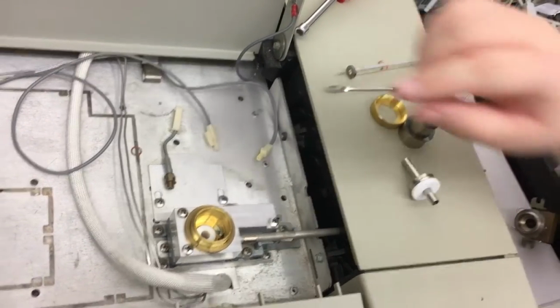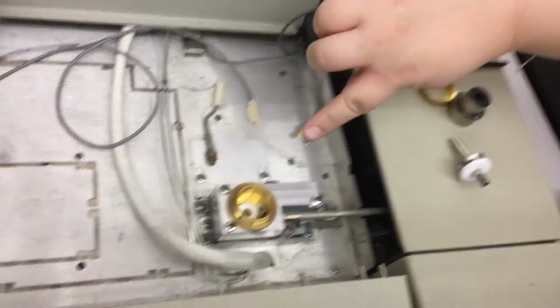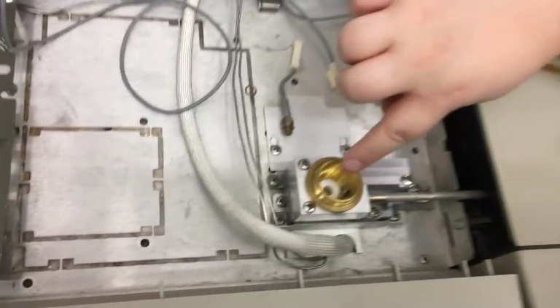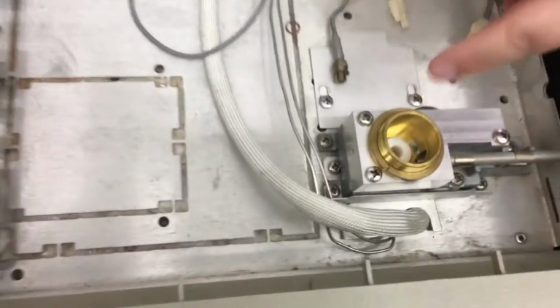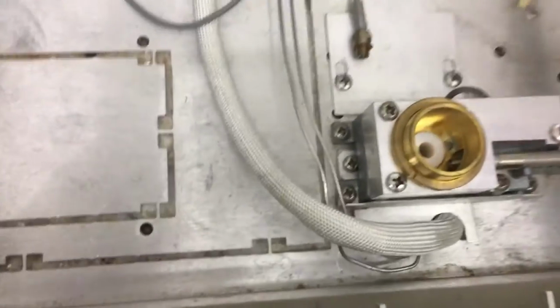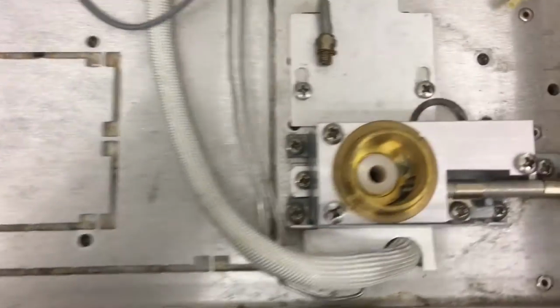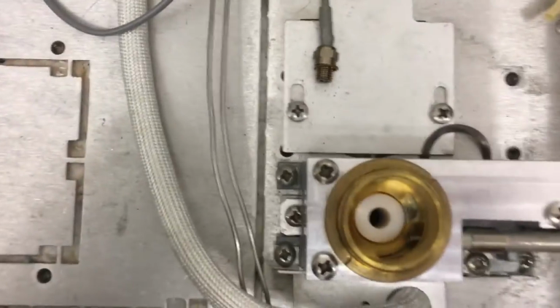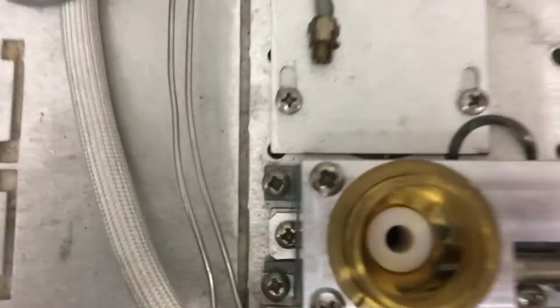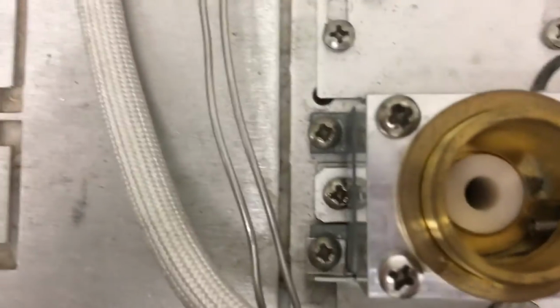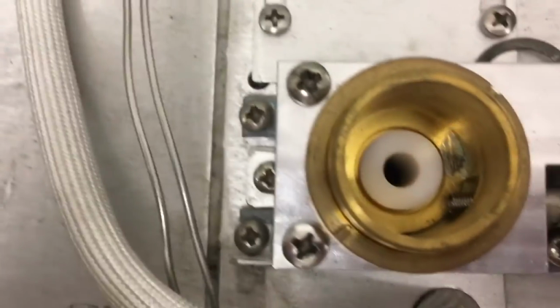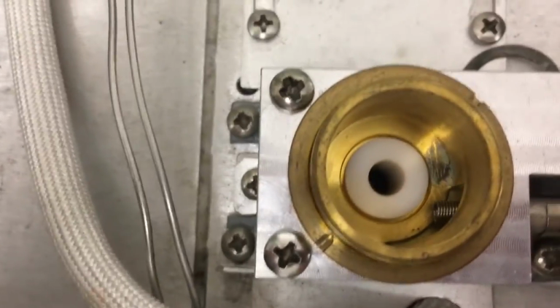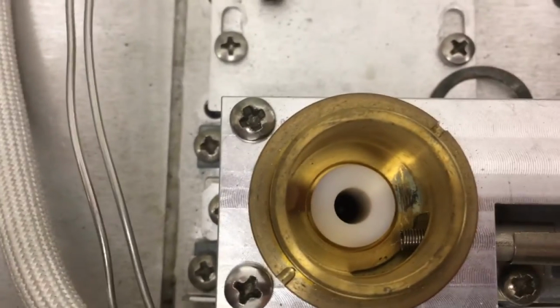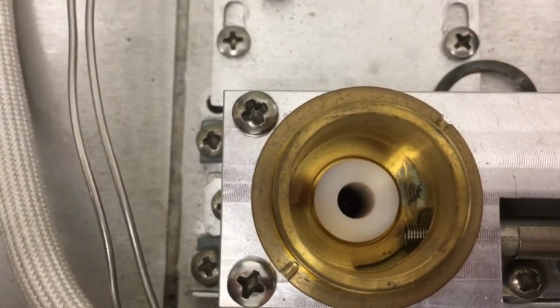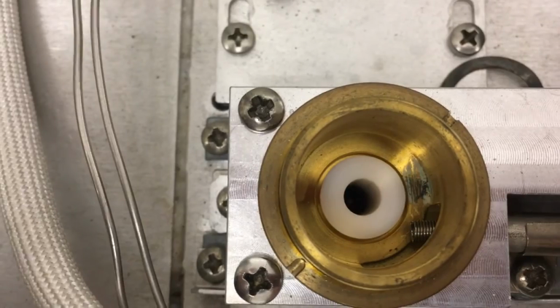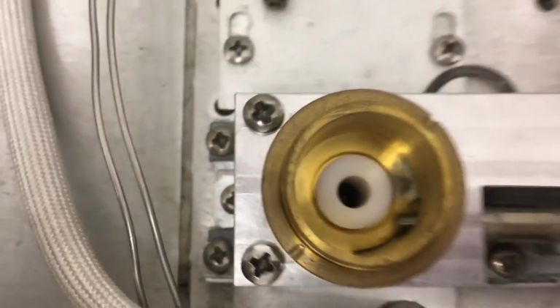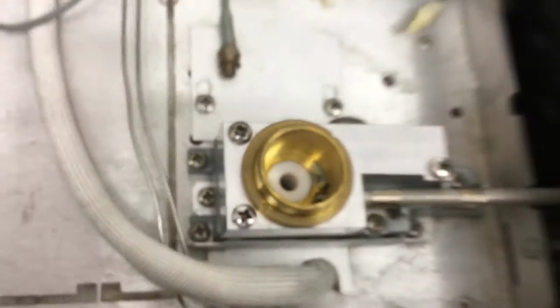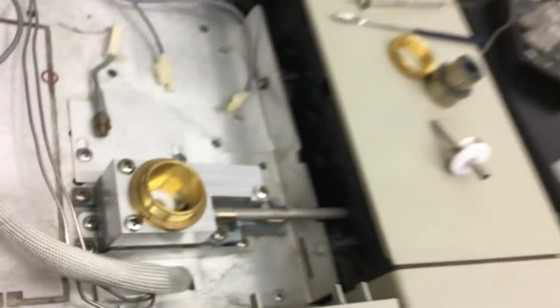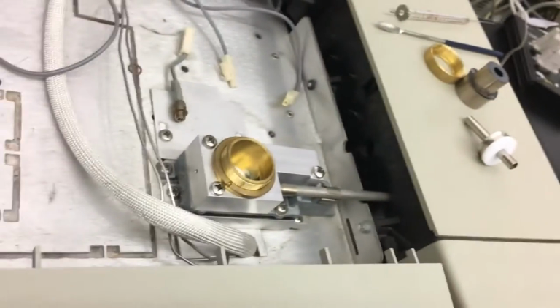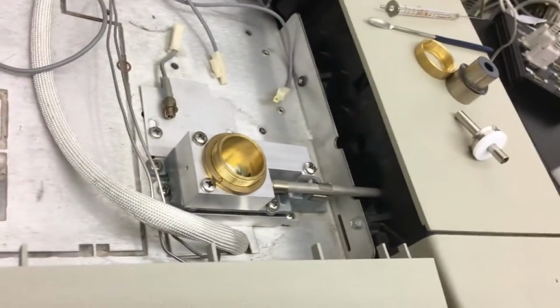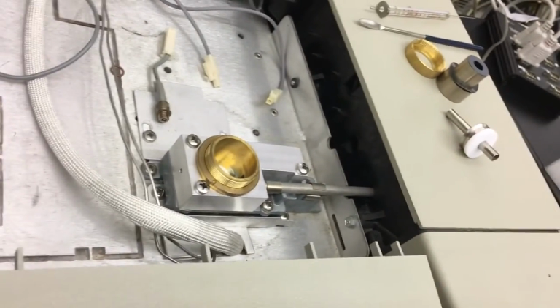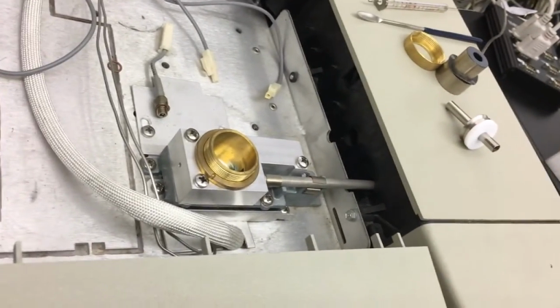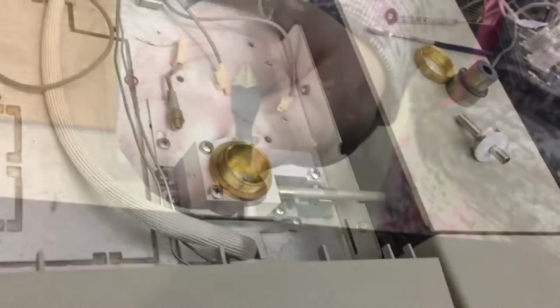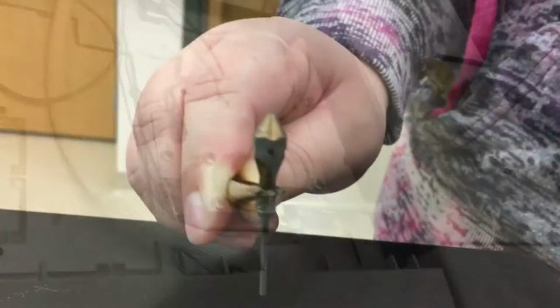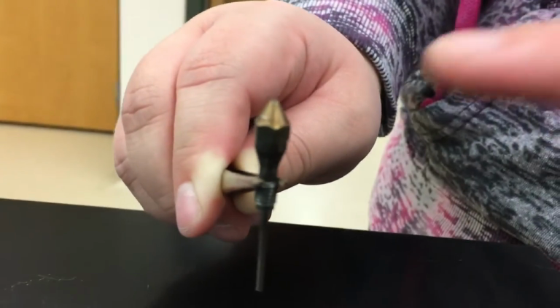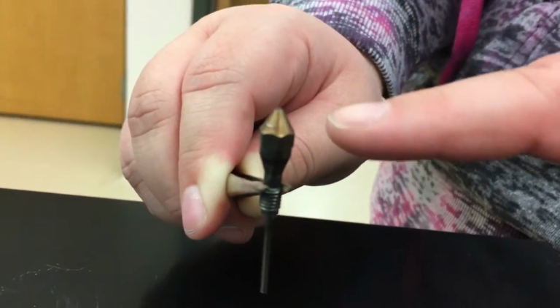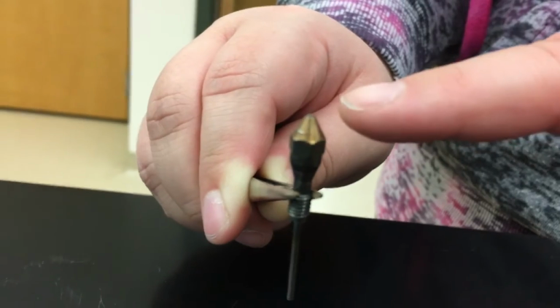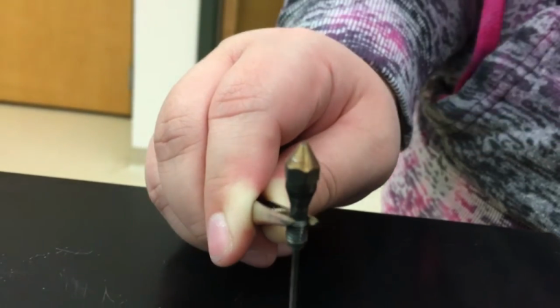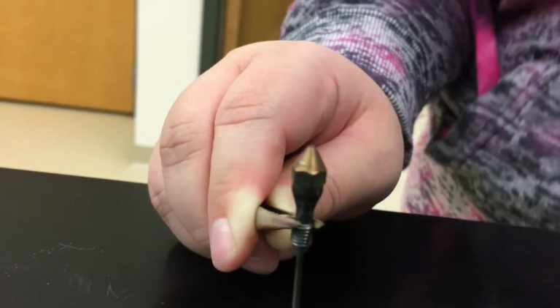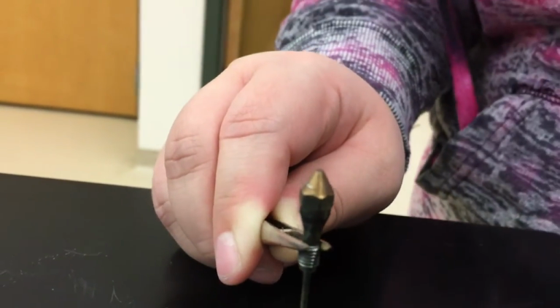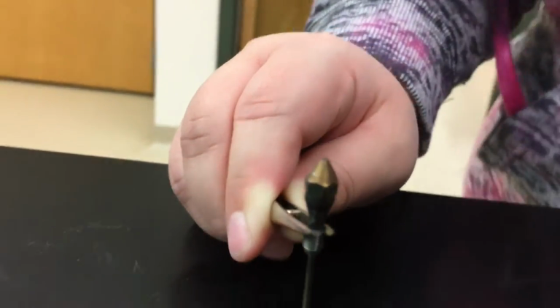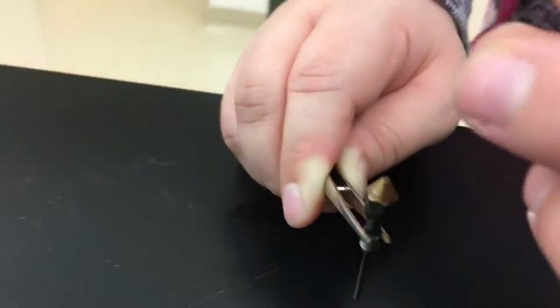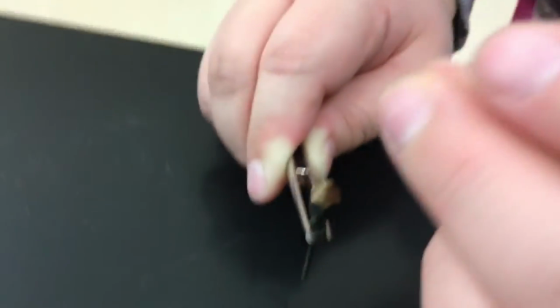One of the main components of the flame ionization detector is the jet, which is shown in the case. This piece will need to be removed and cleaned as well. Once the jet is removed from its unit, it will appear as shown.